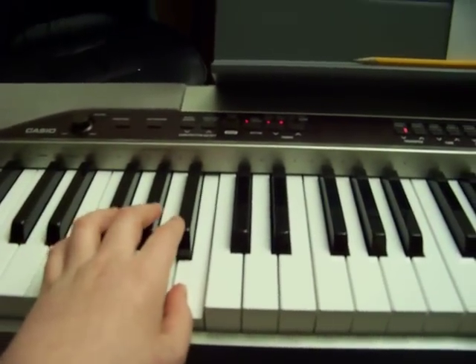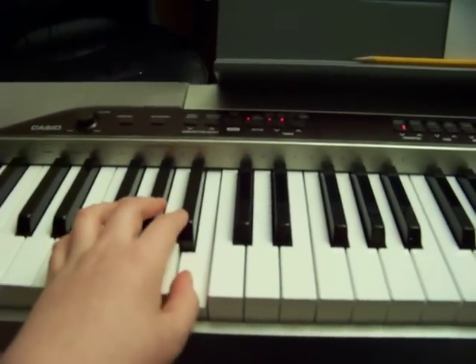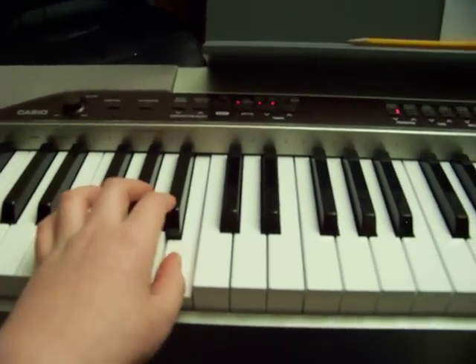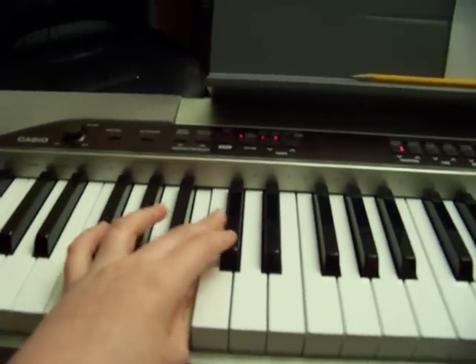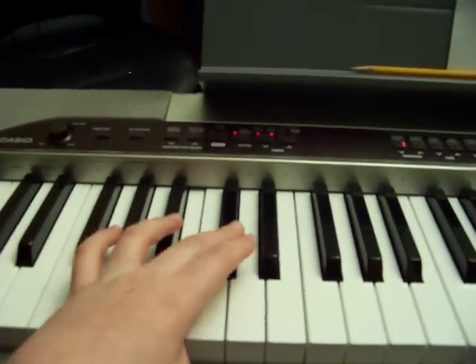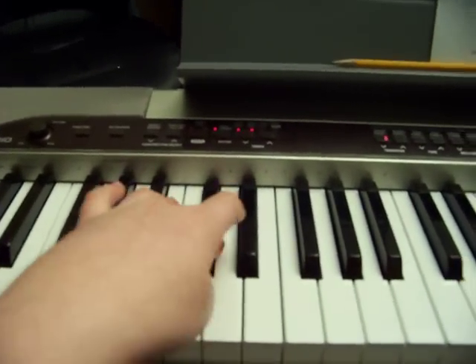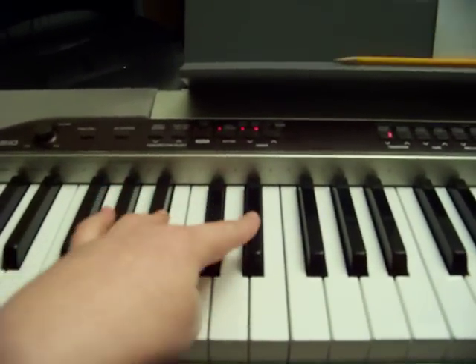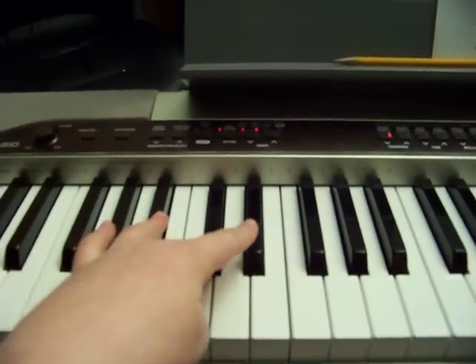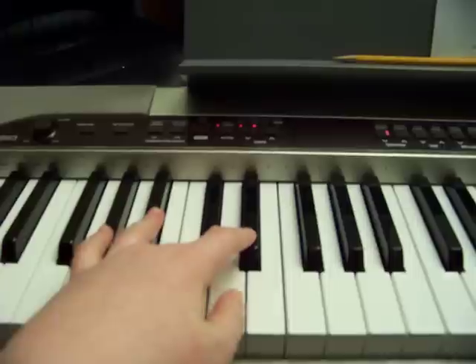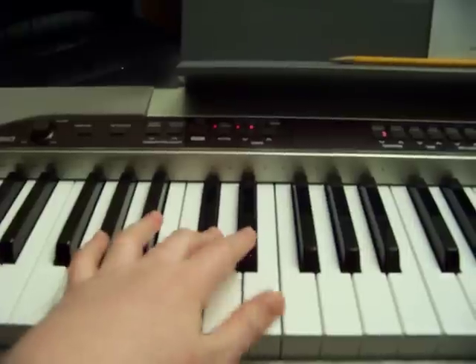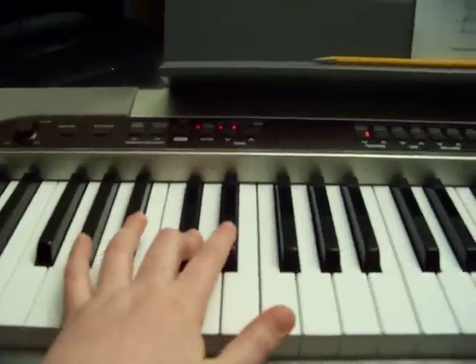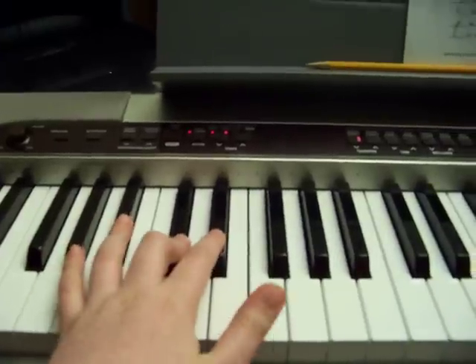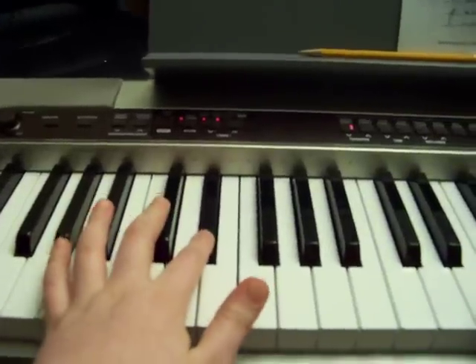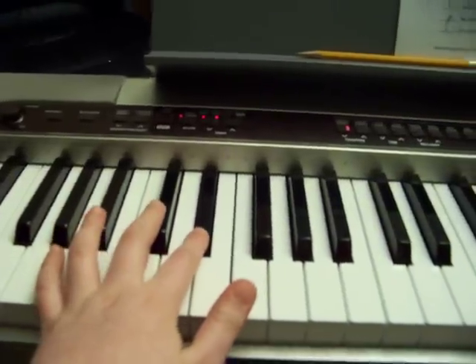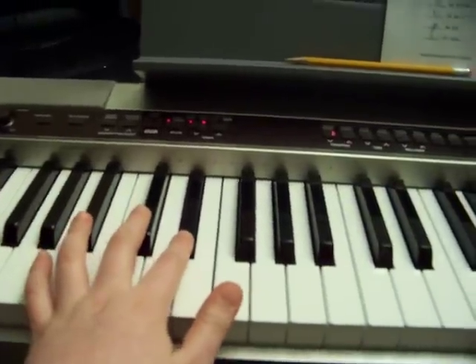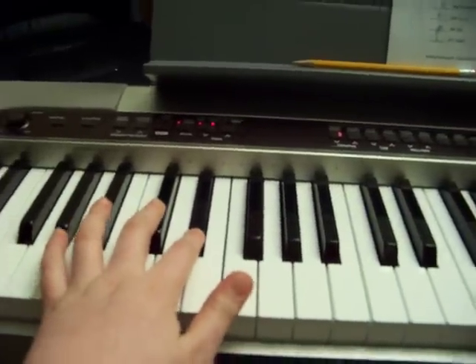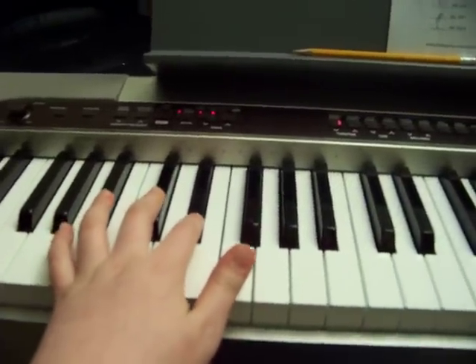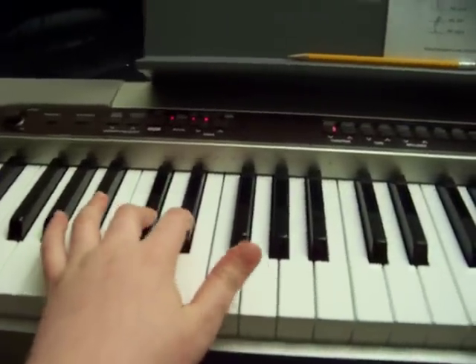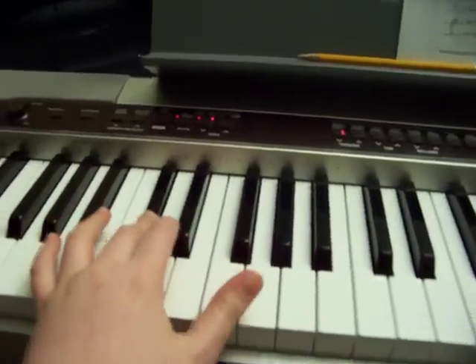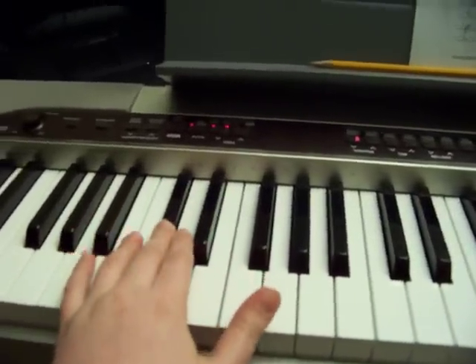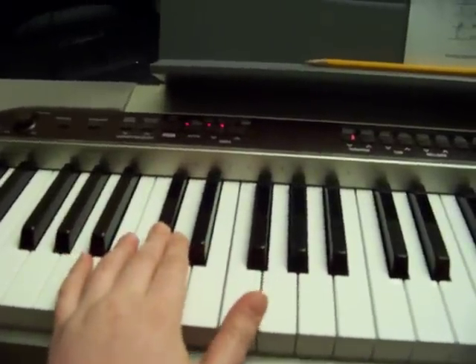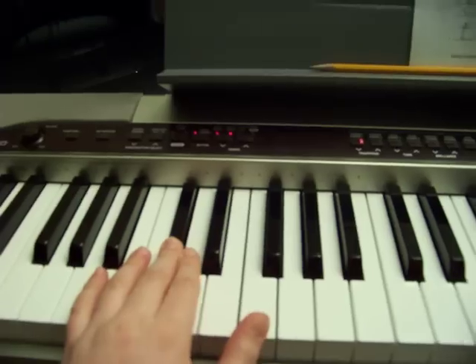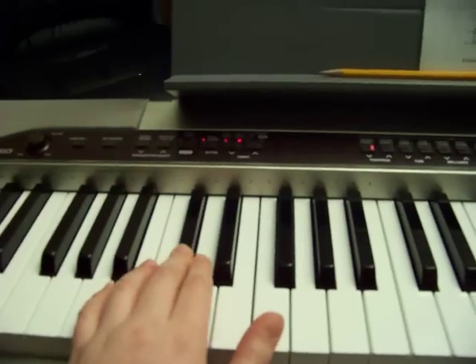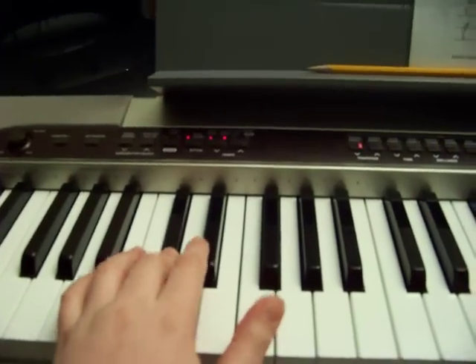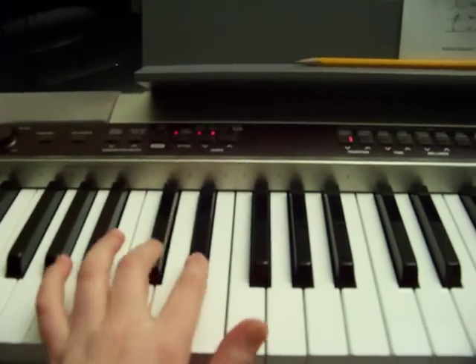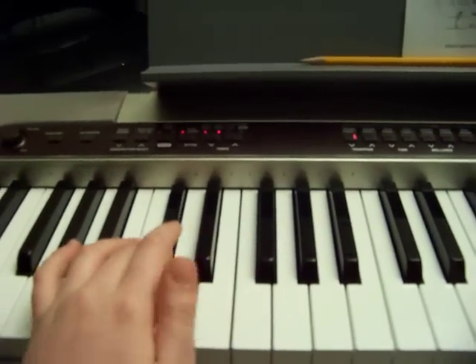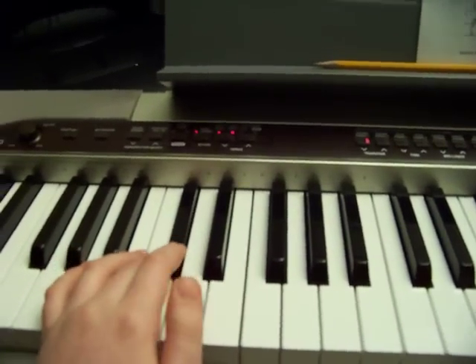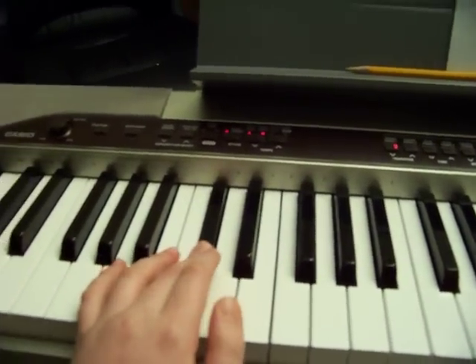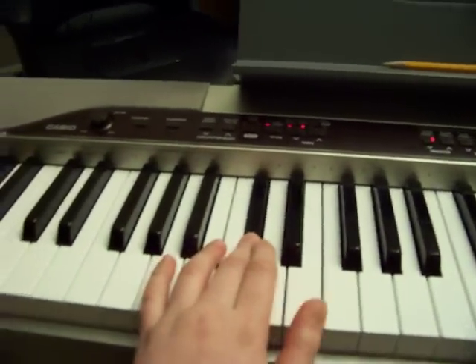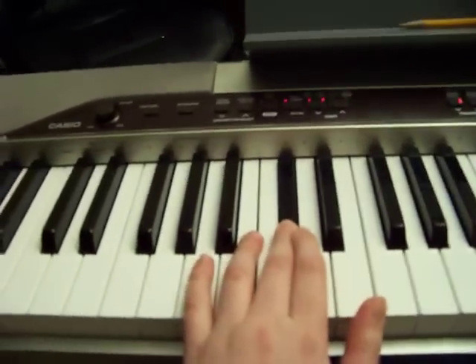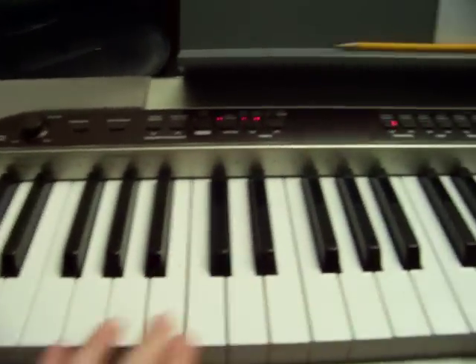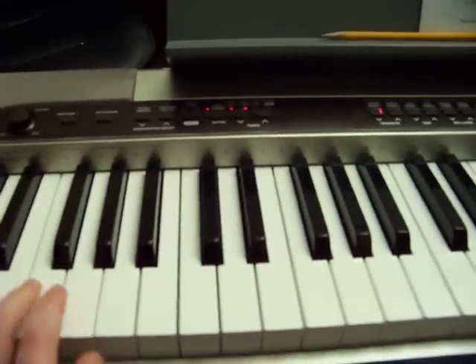And then right there you go to C sharp, D sharp, then back to C sharp, and then it's like... so all together it sounds like...